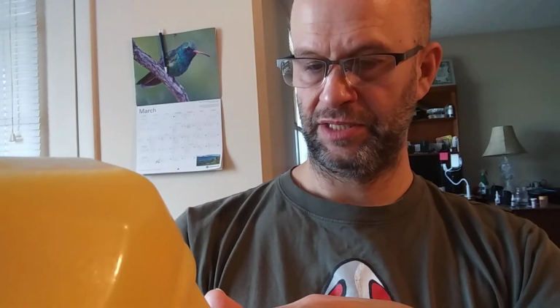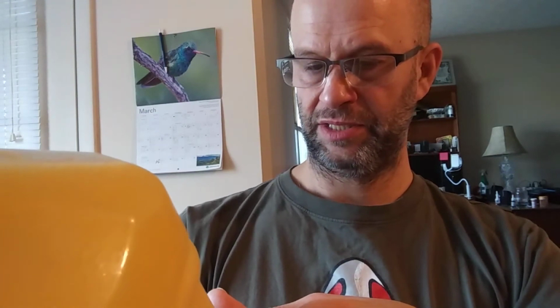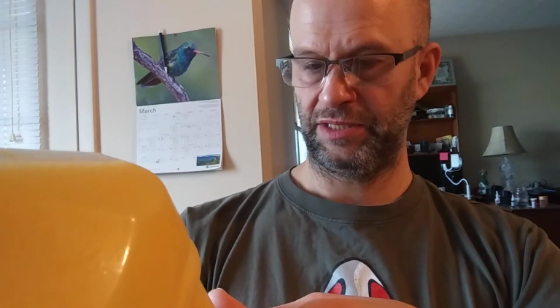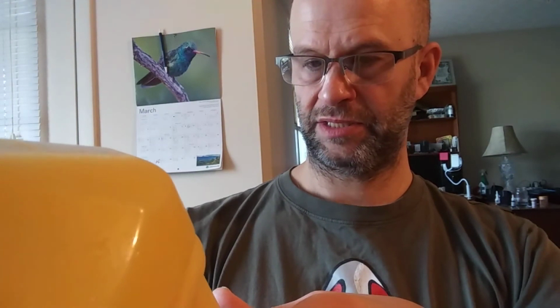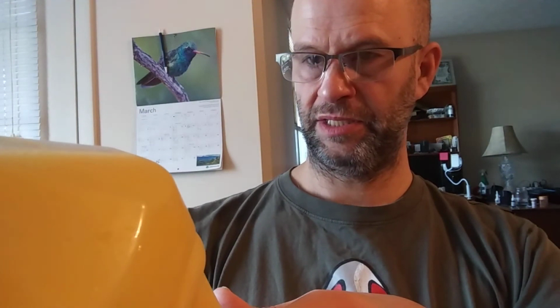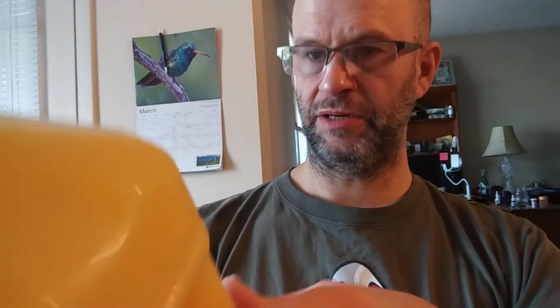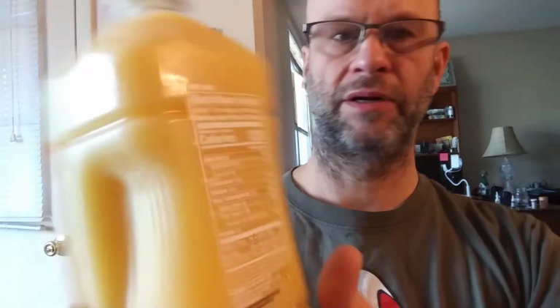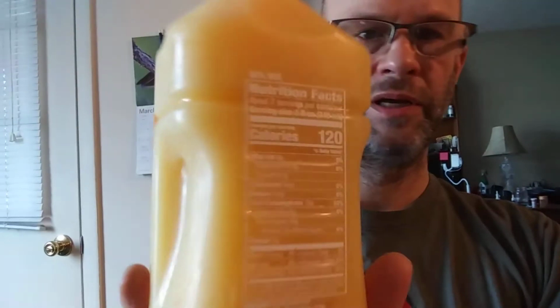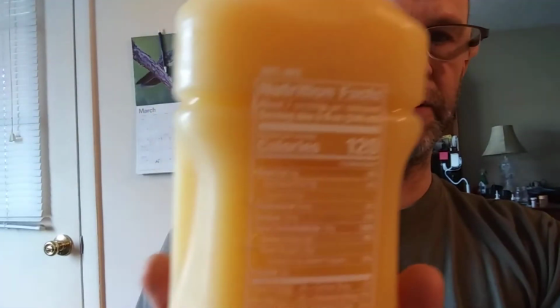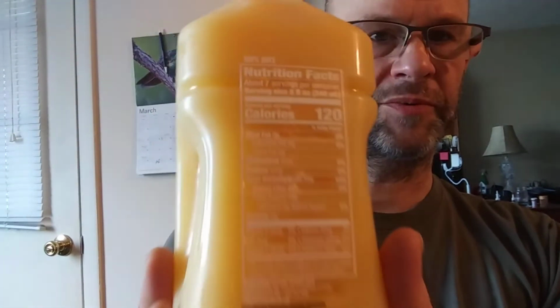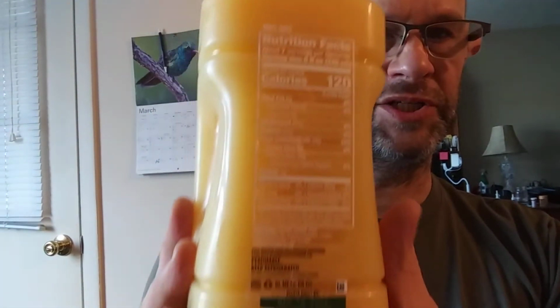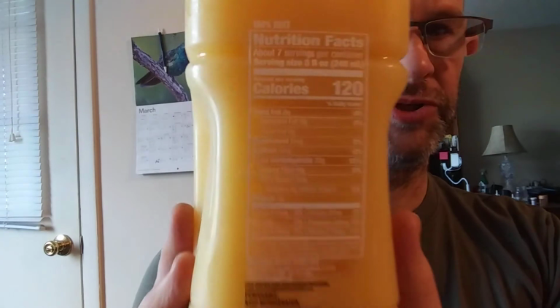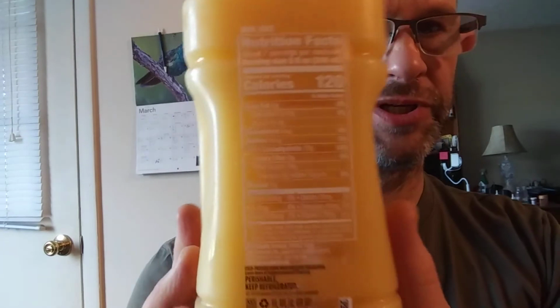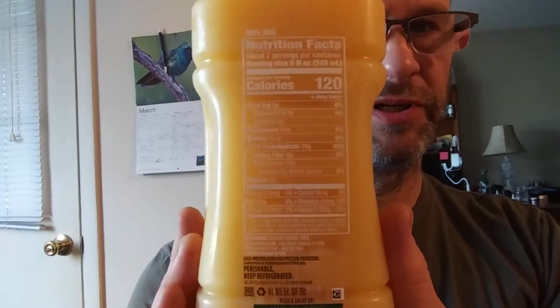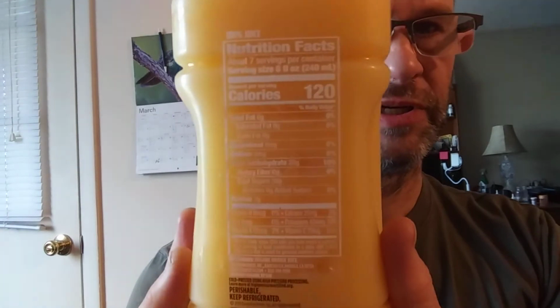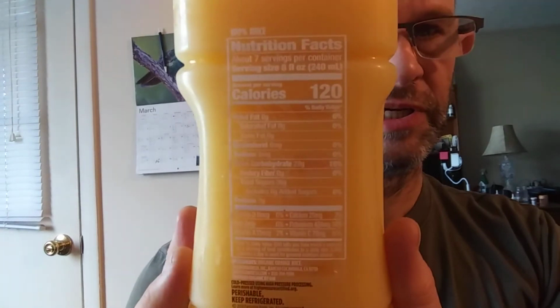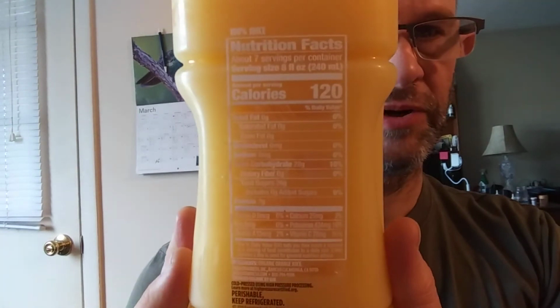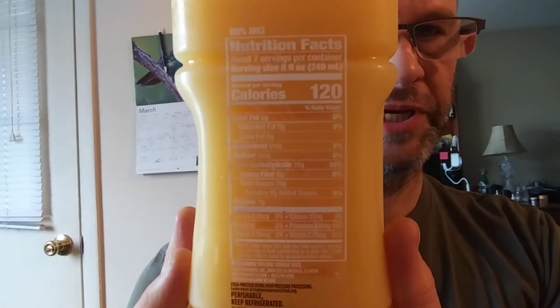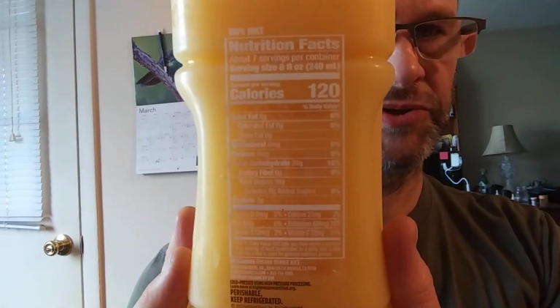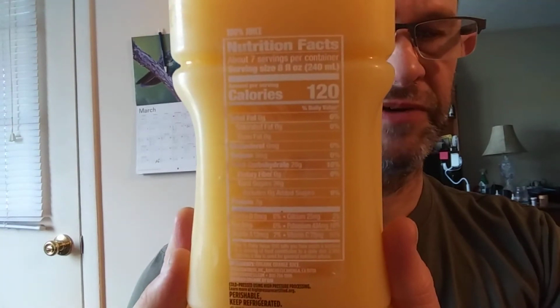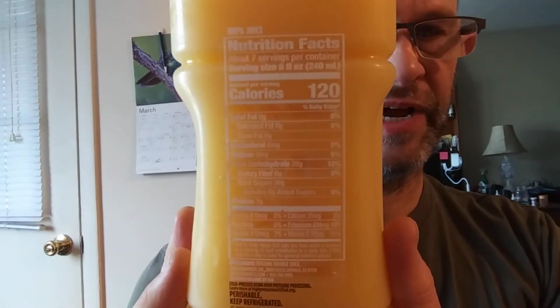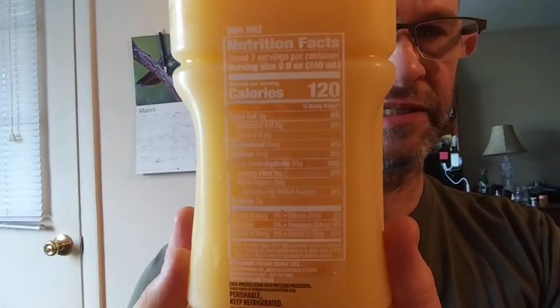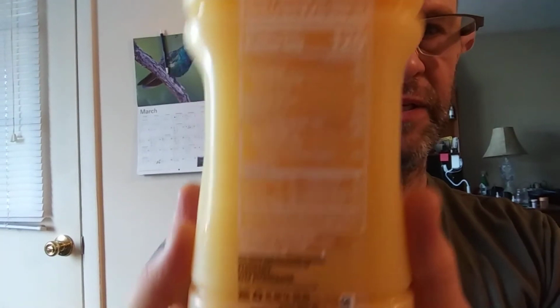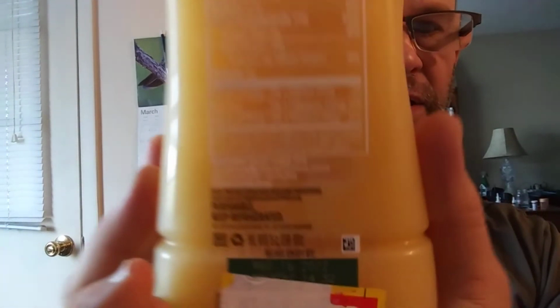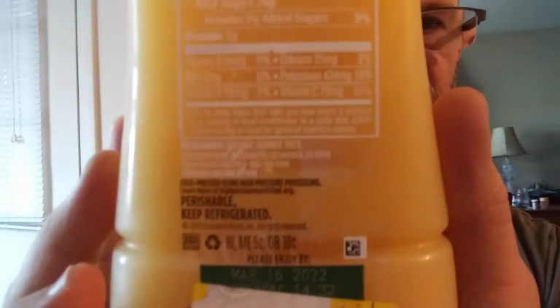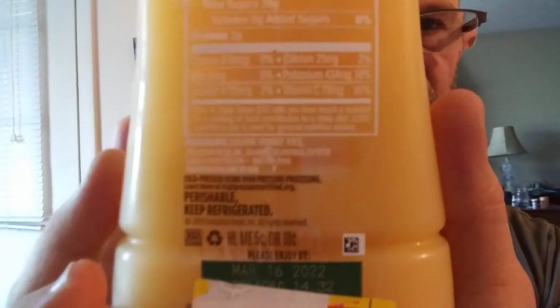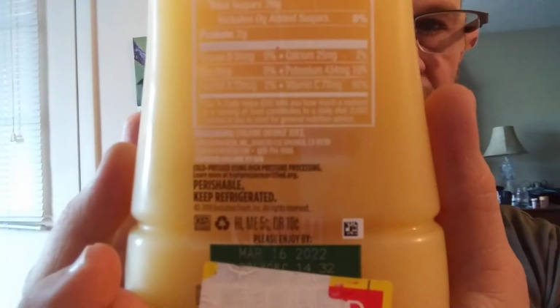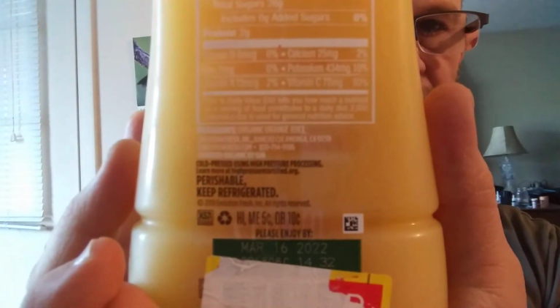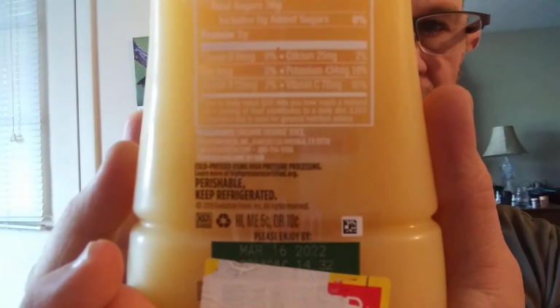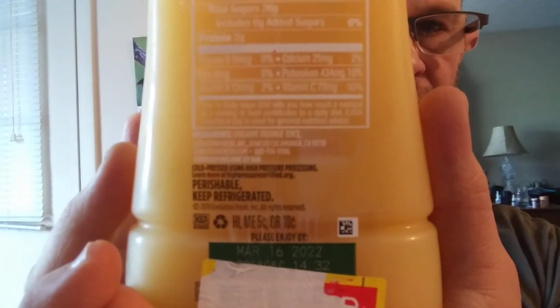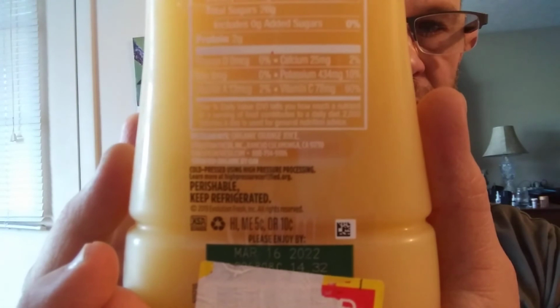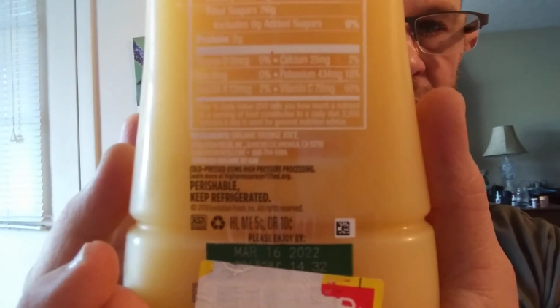It's 100% juice. There are the Nutrition Facts and the Ingredients.